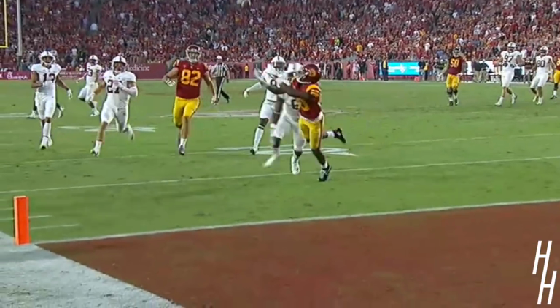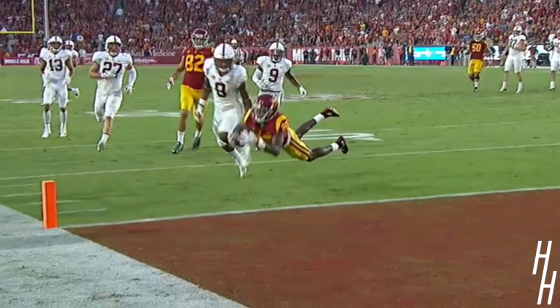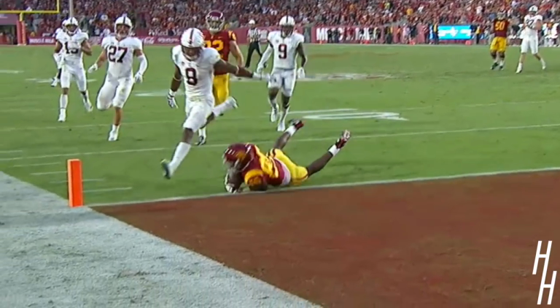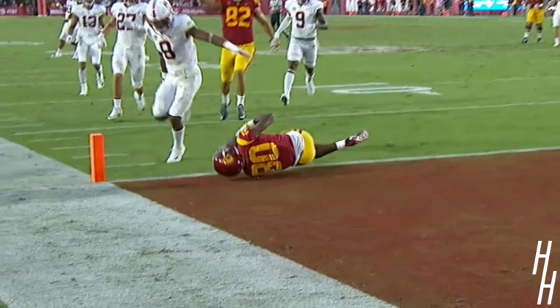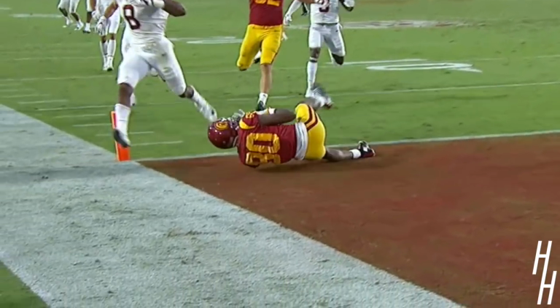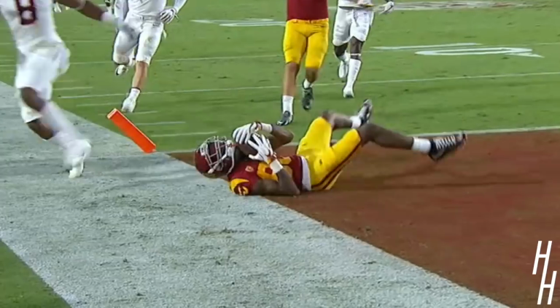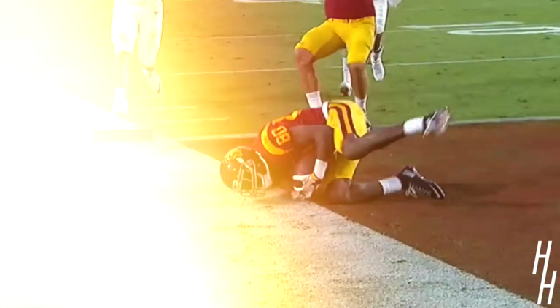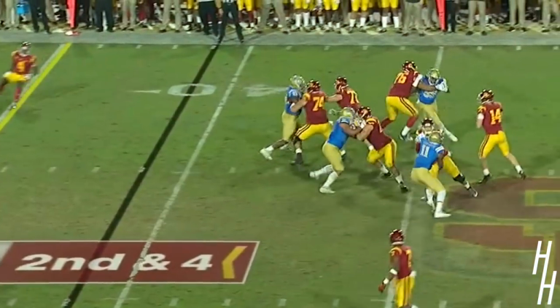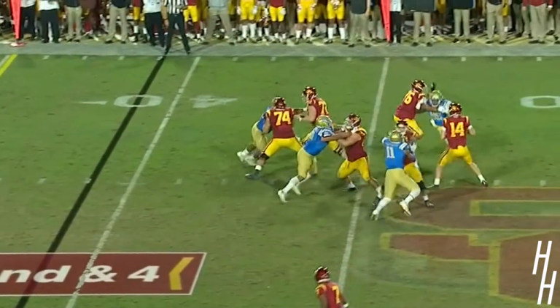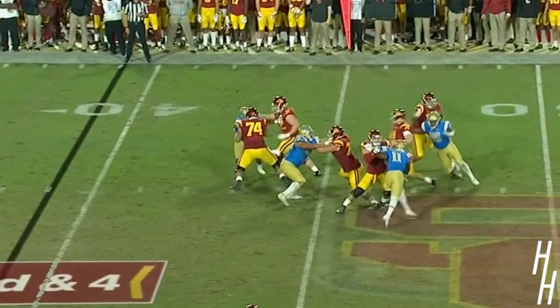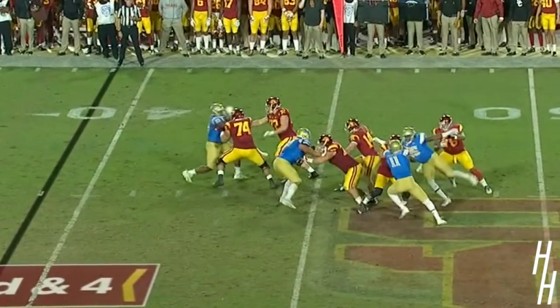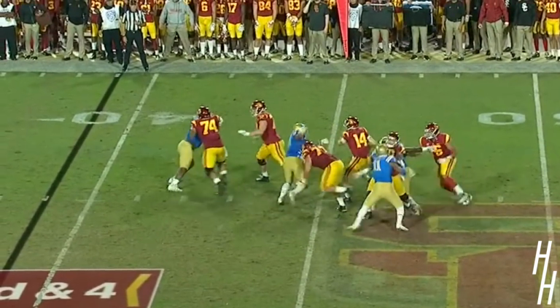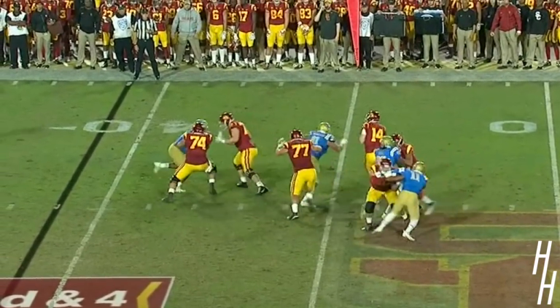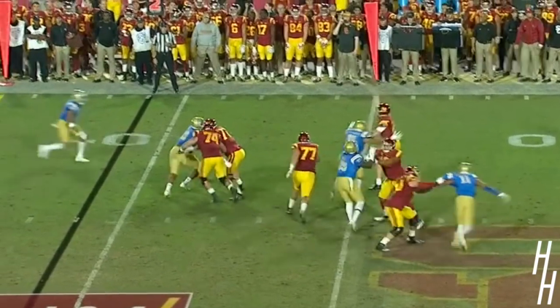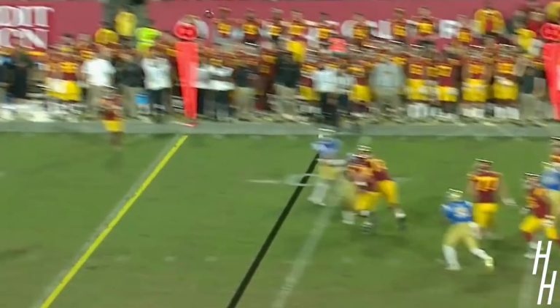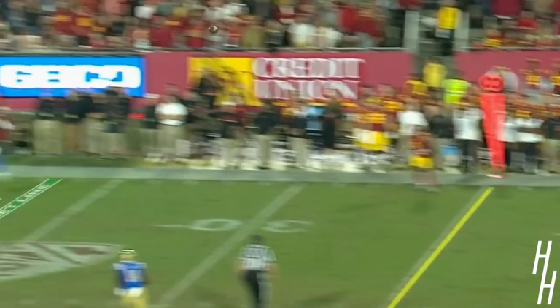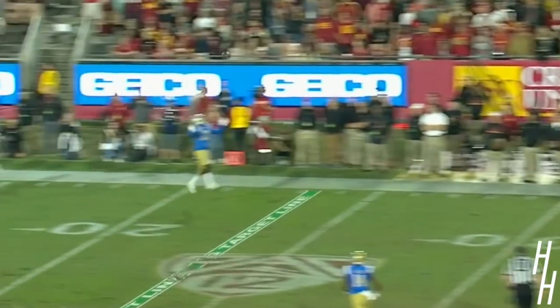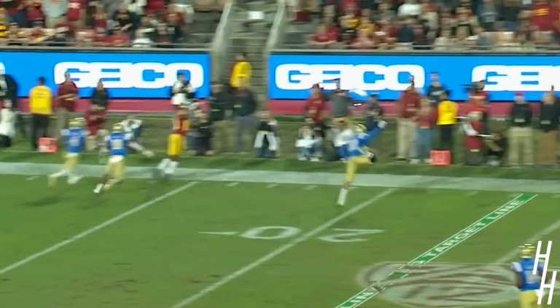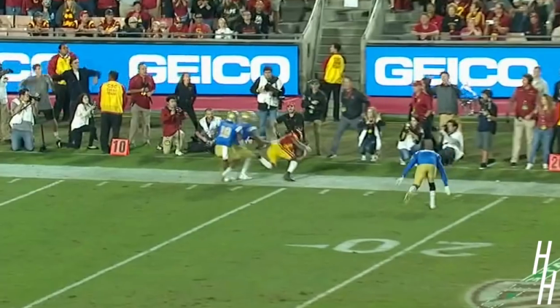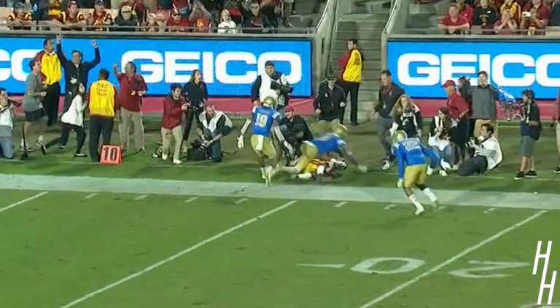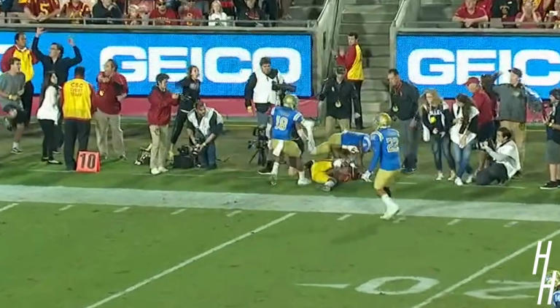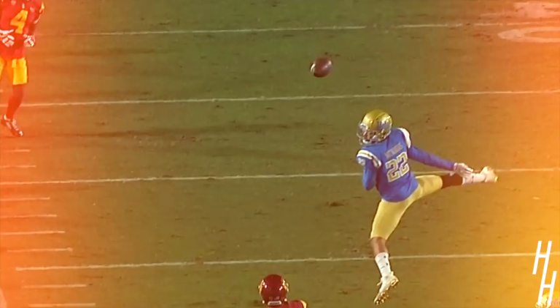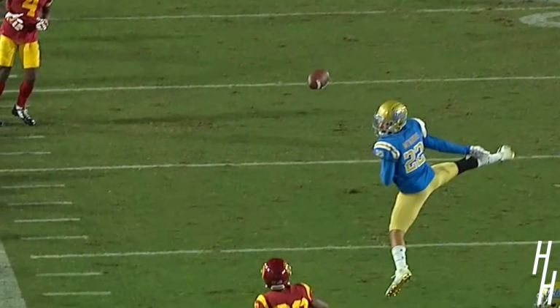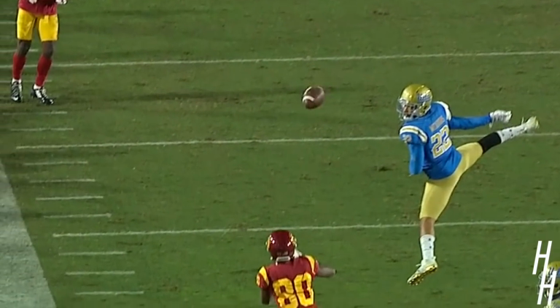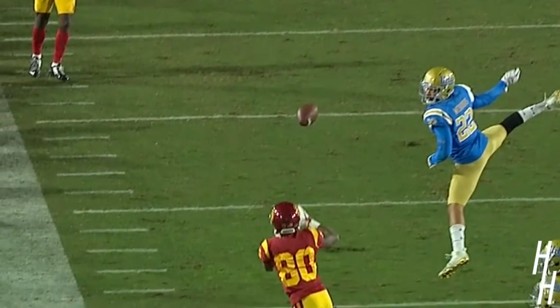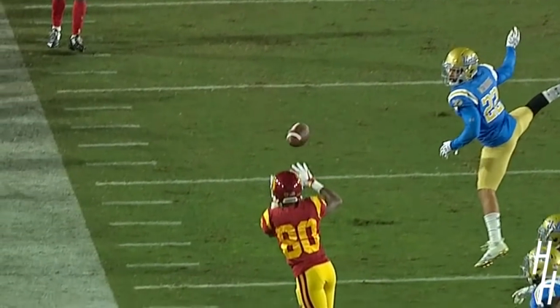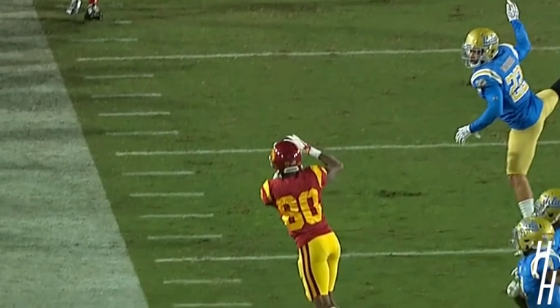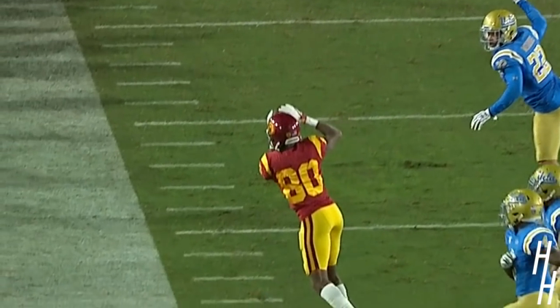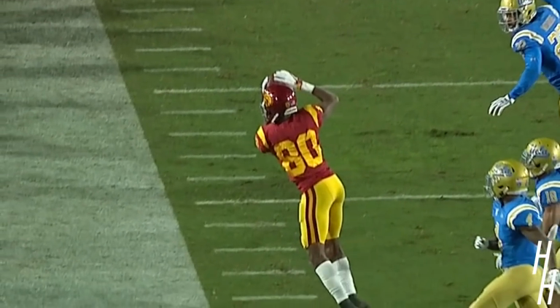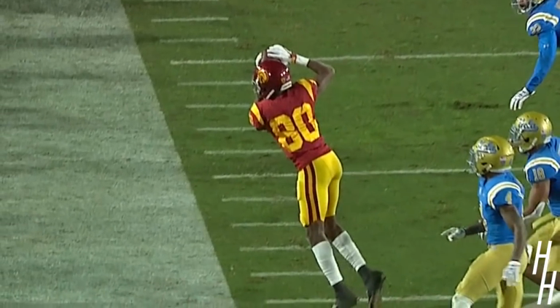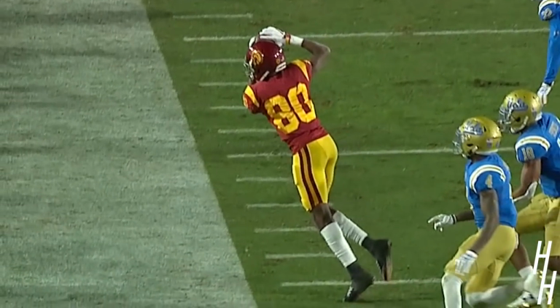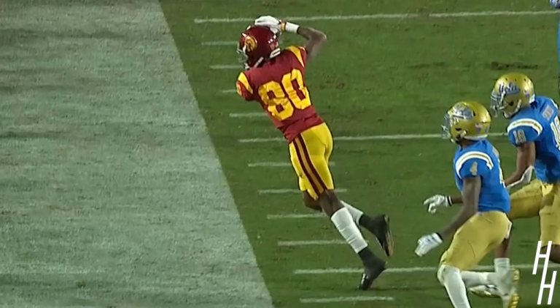Again, Darnold on the move, goes in motion. Darnold tries to avoid the sack, delivers a high throw. What a tightrope shot down the sideline. Catch made! Wow, brilliantly by Deontay Burnett.